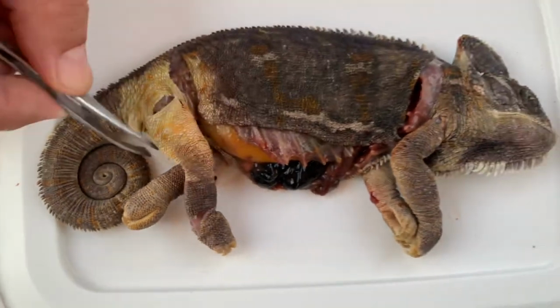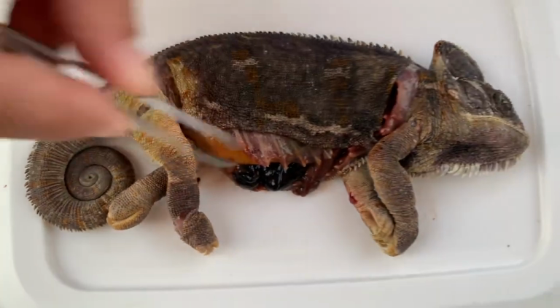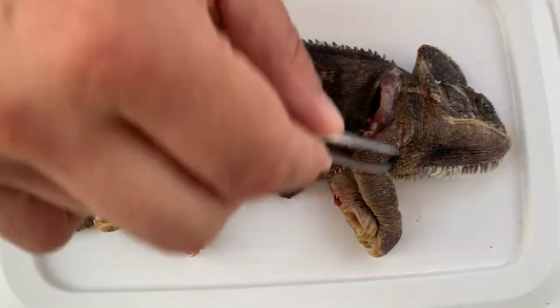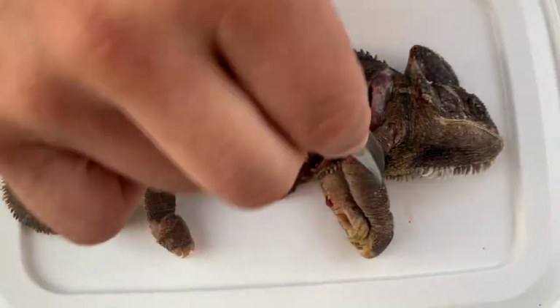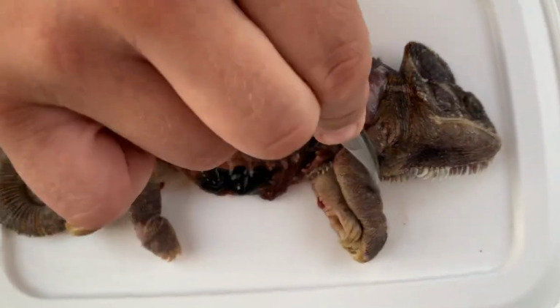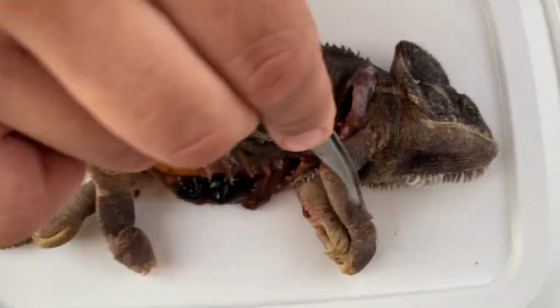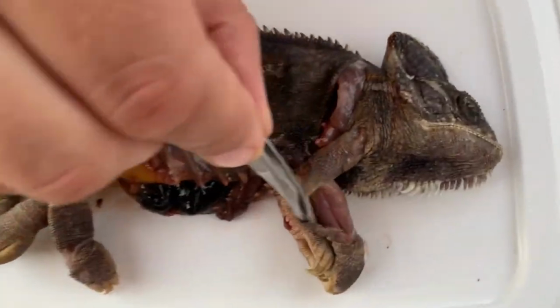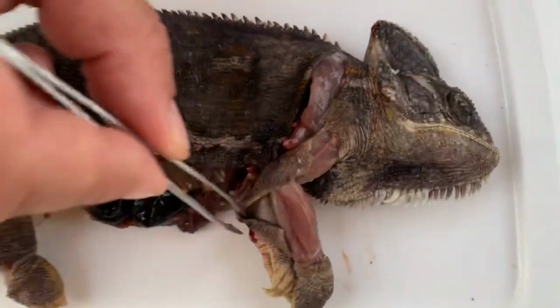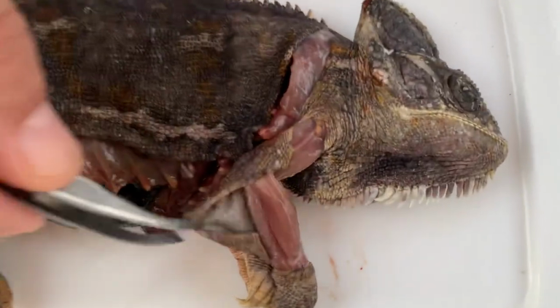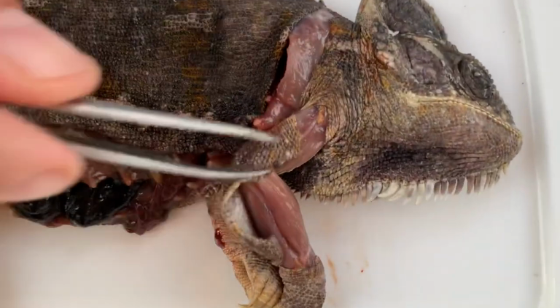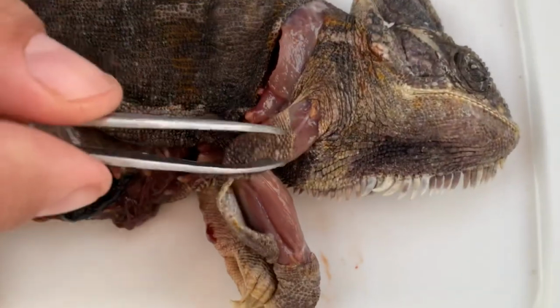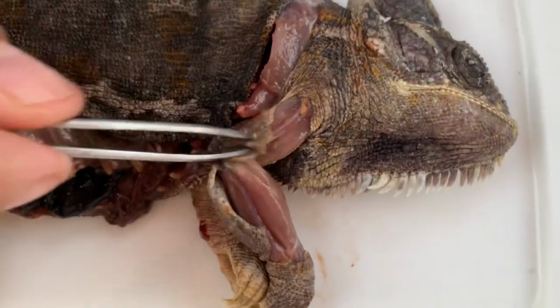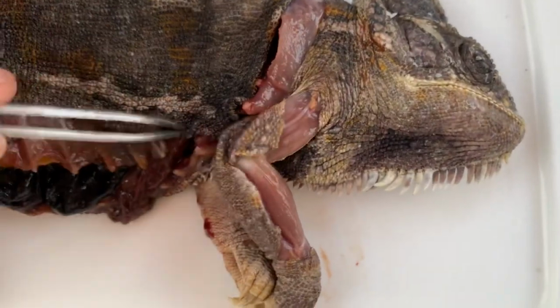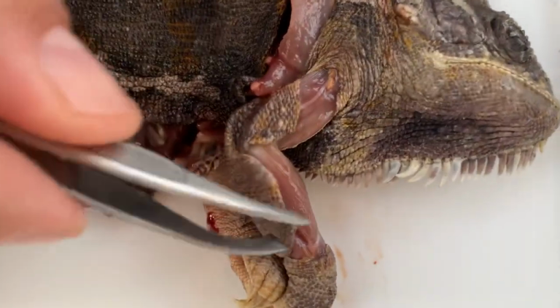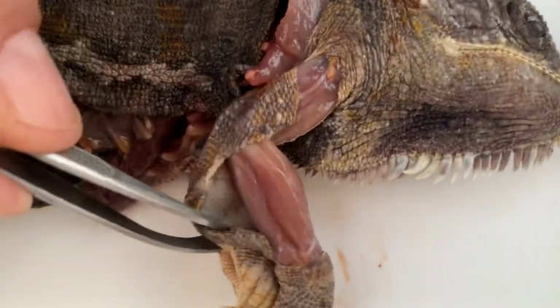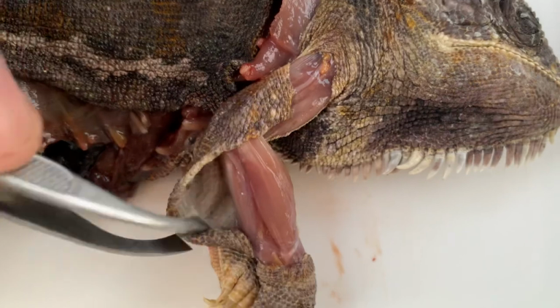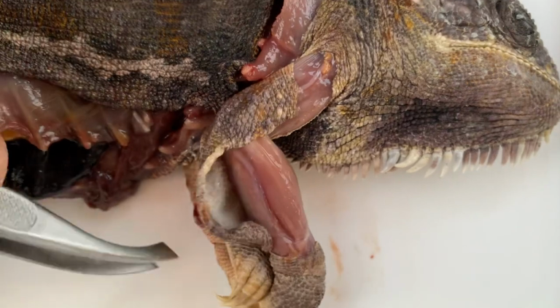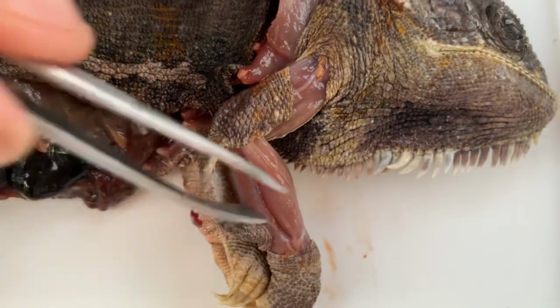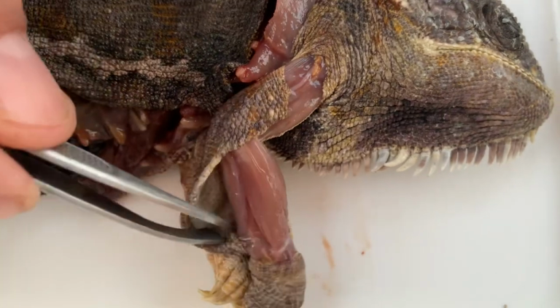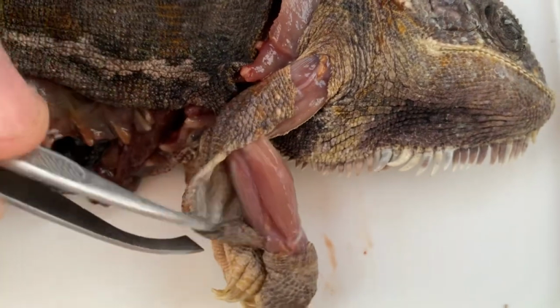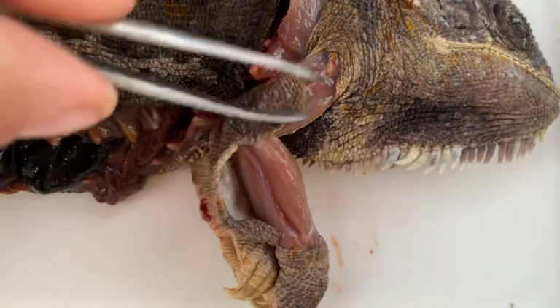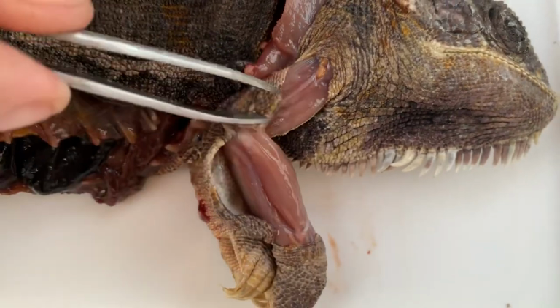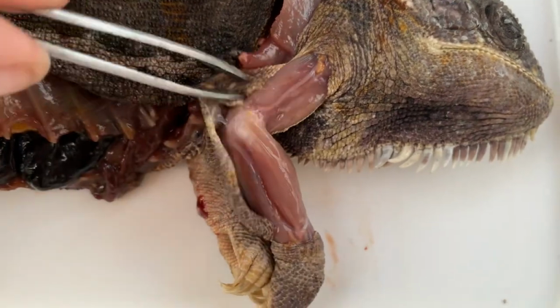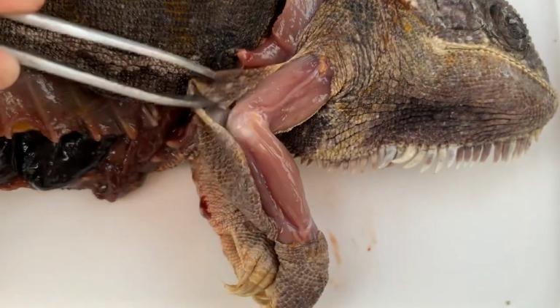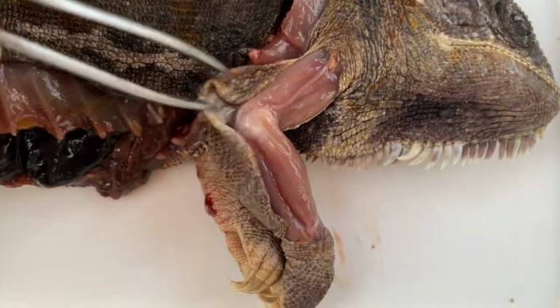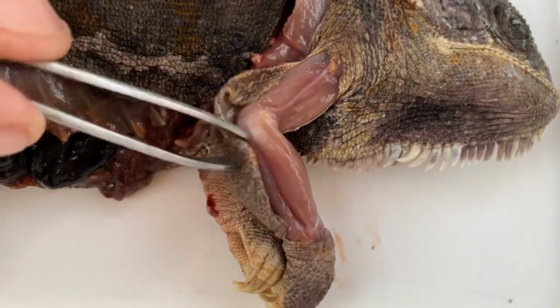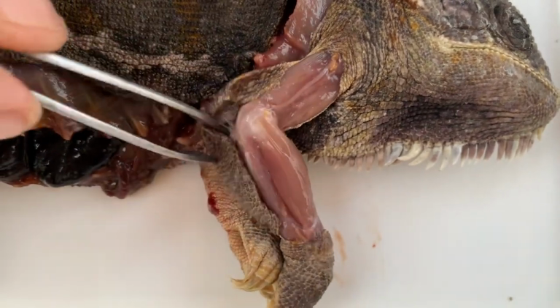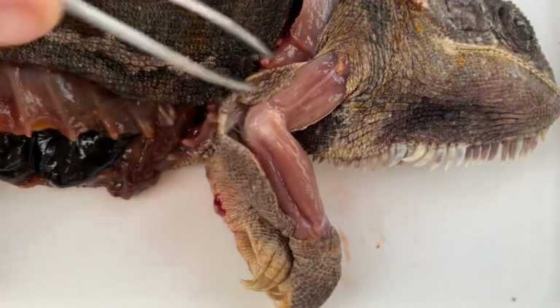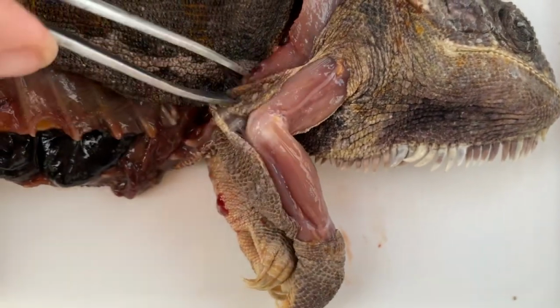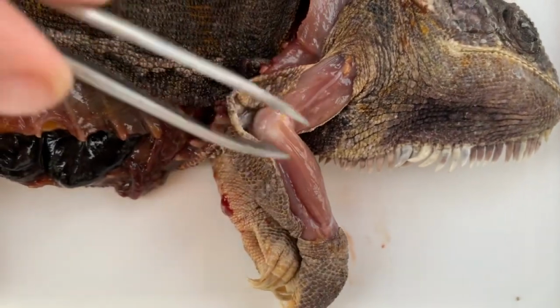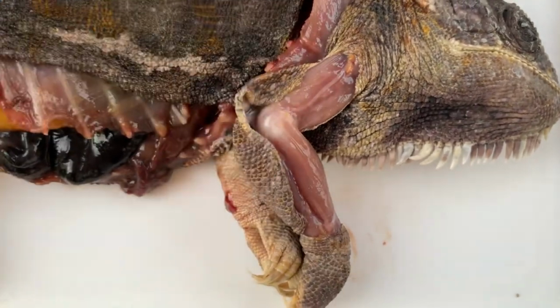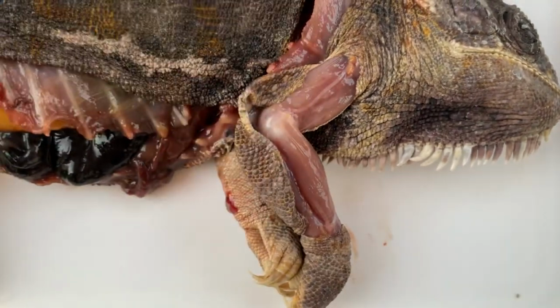On the front of the head we can see the same picture — simply a fat degradation of the muscles or the muscle mass.